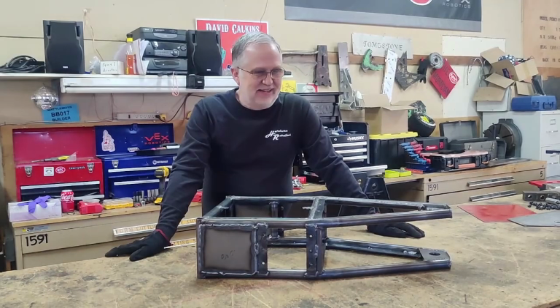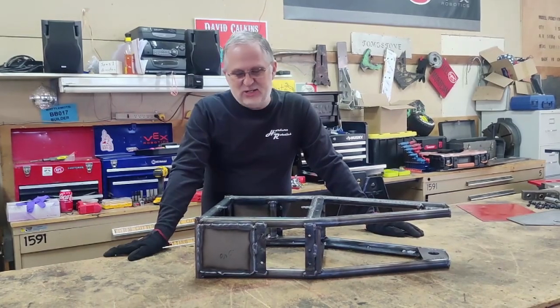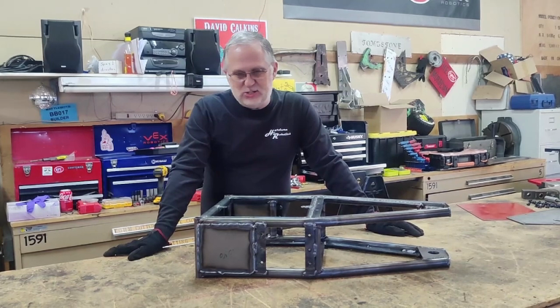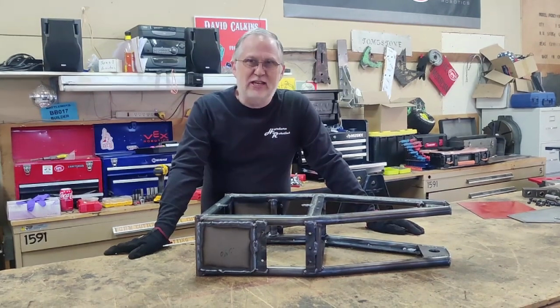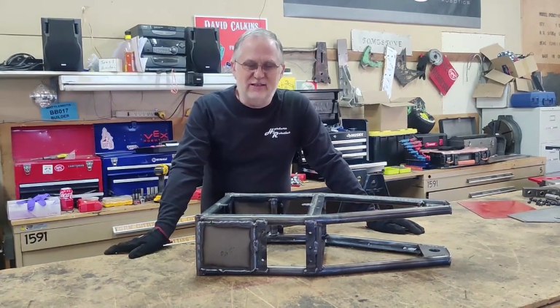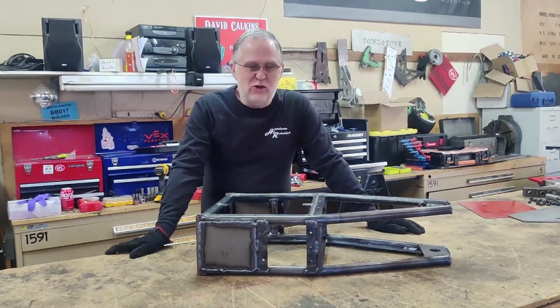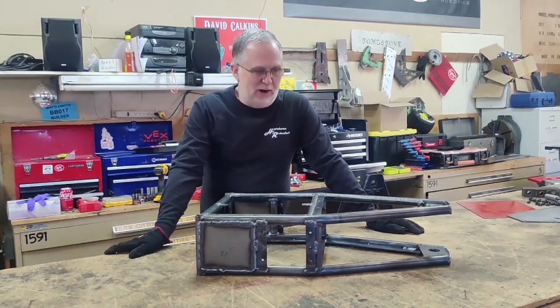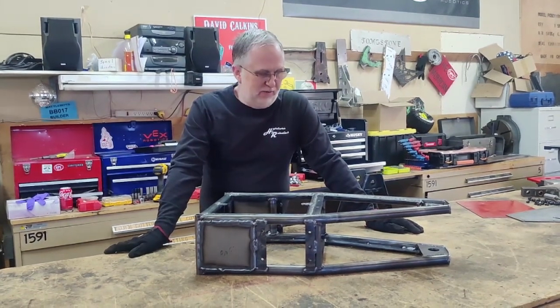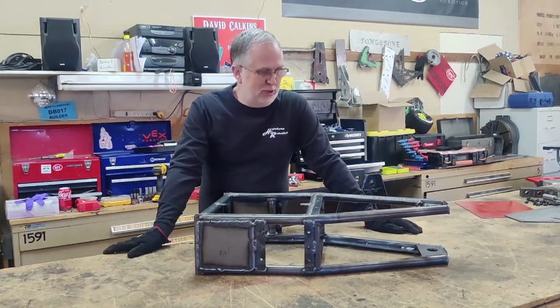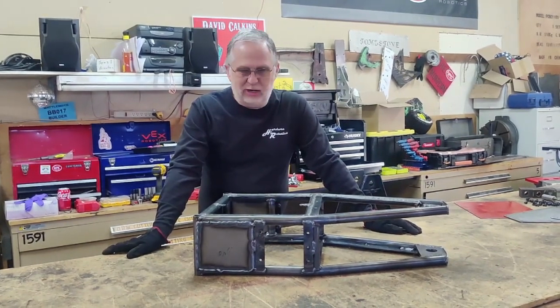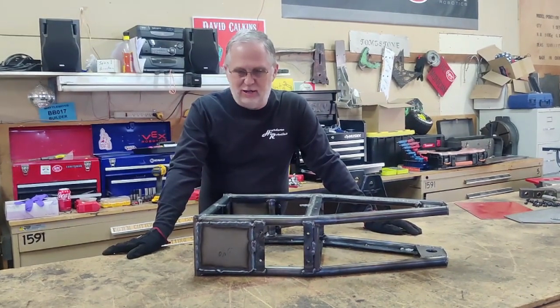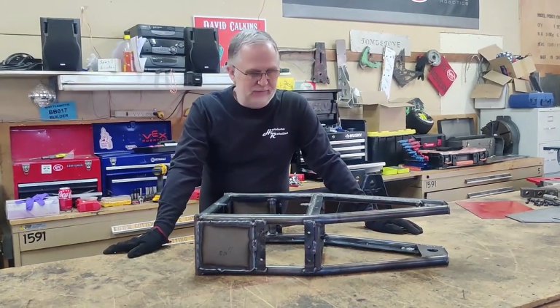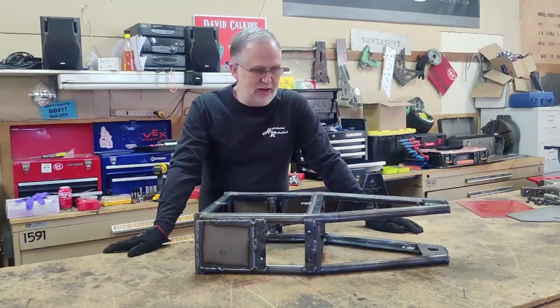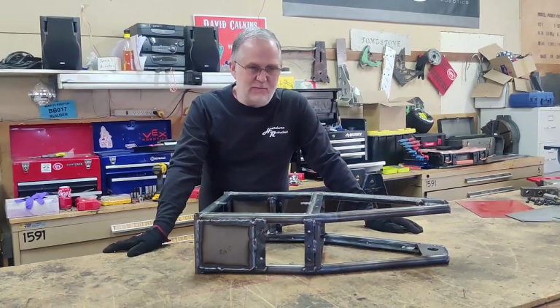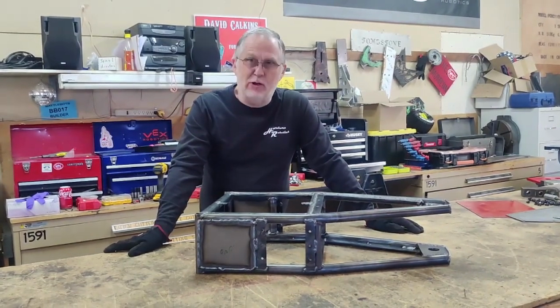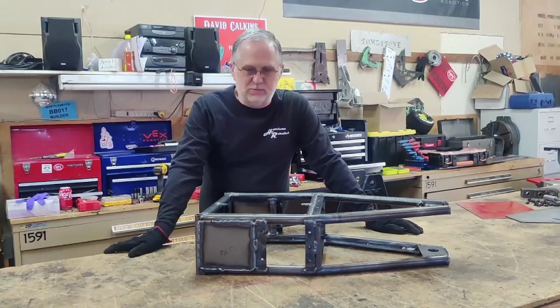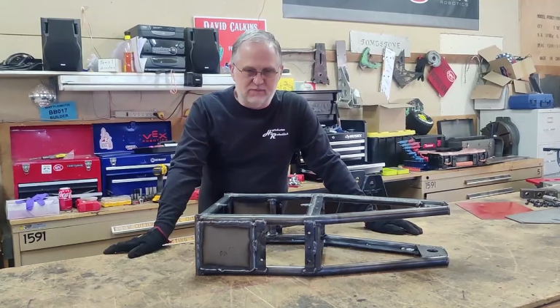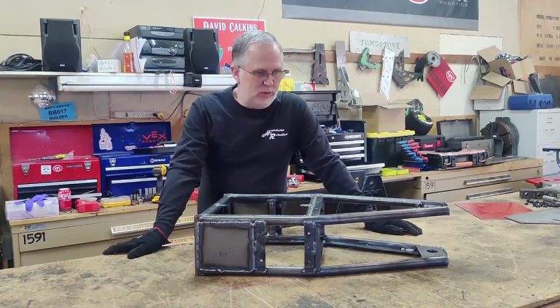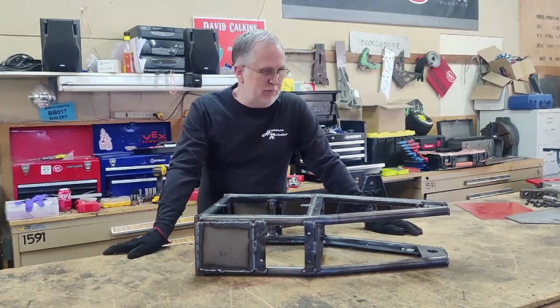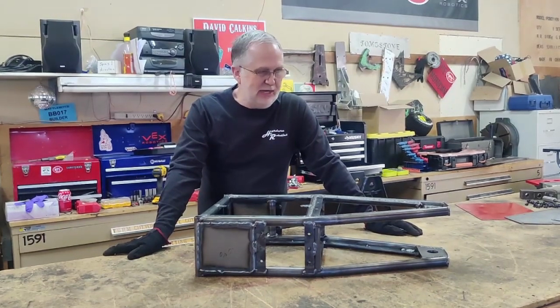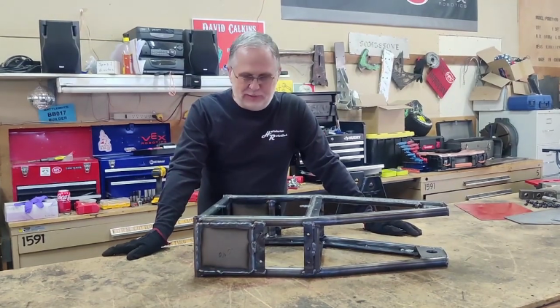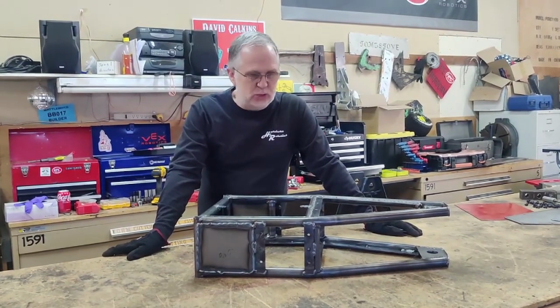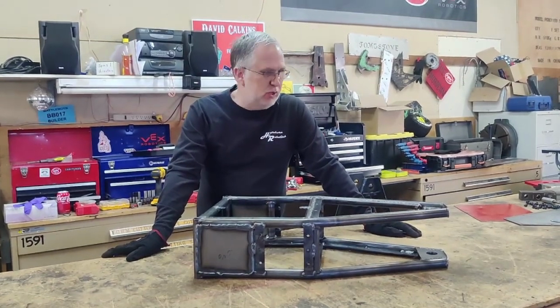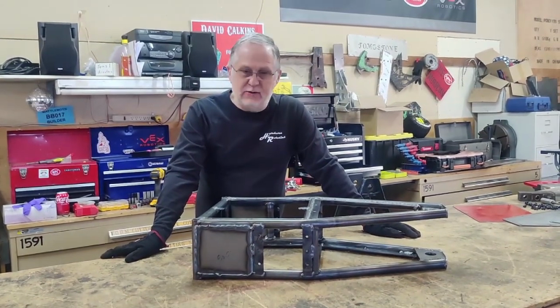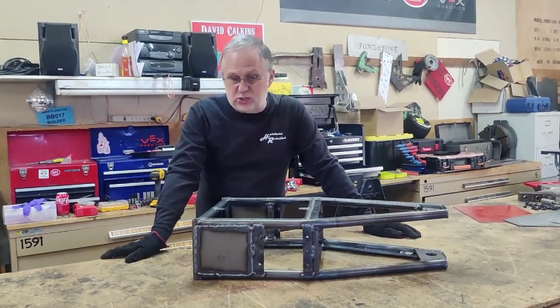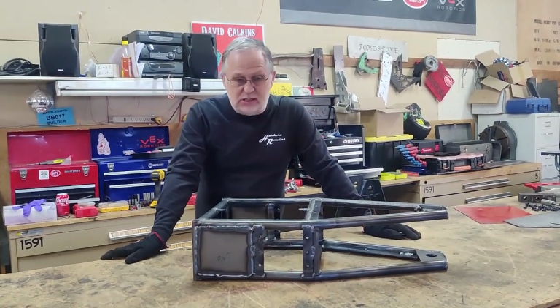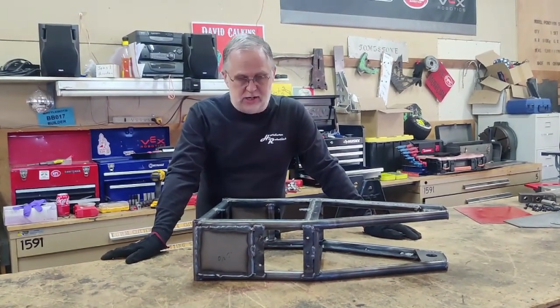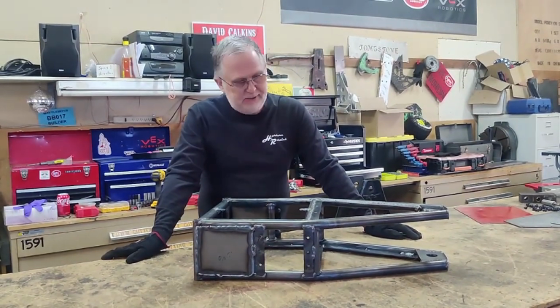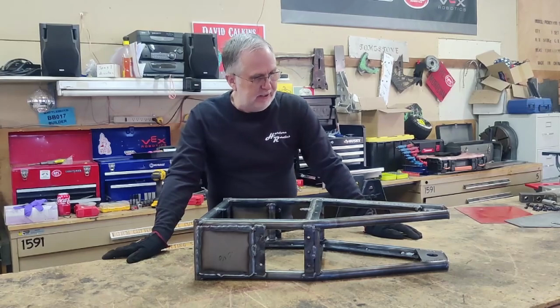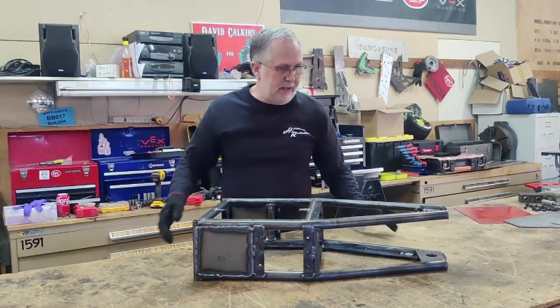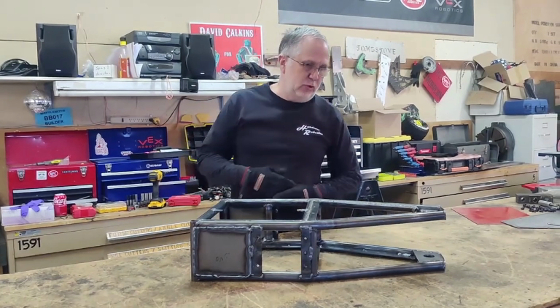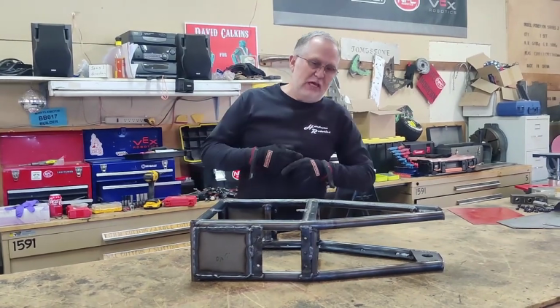This is the new frame for Mortician. Sorry I didn't get any progress videos as I put it together, but this is where we sit now and it's essentially done.